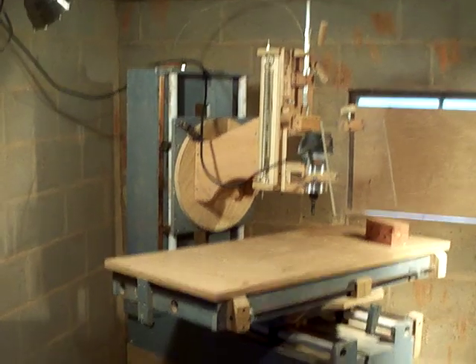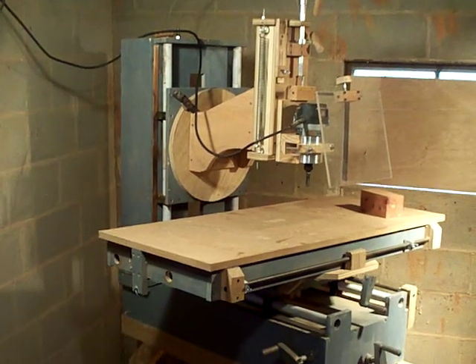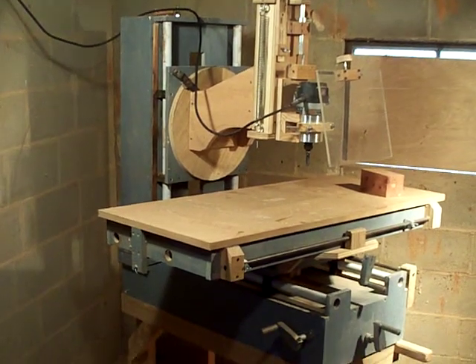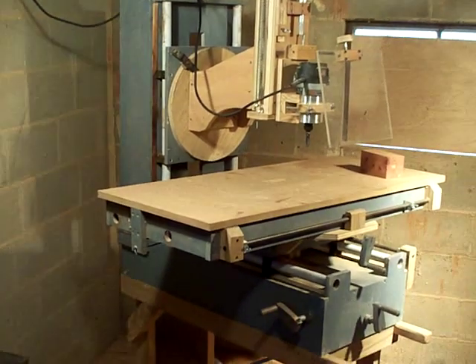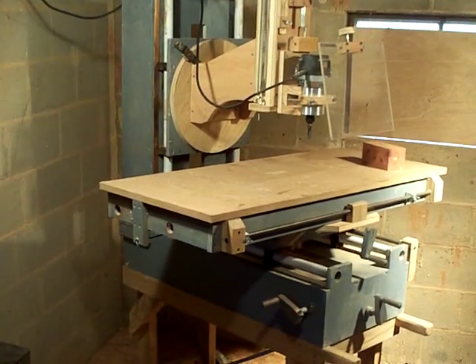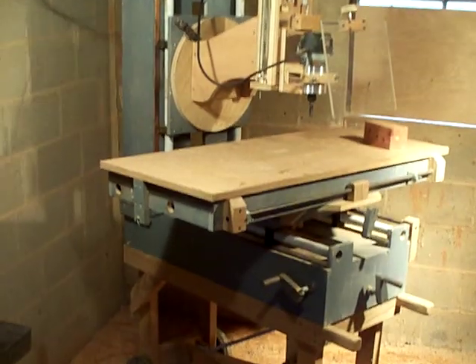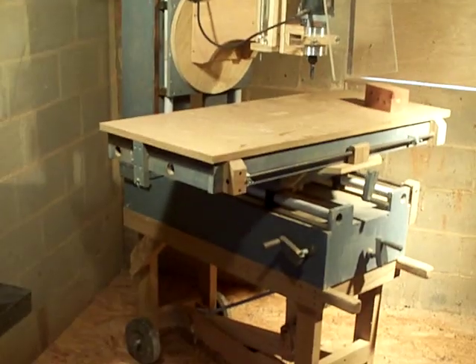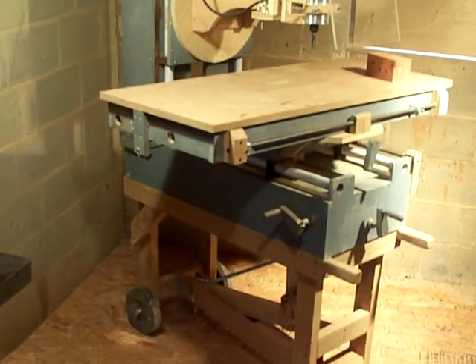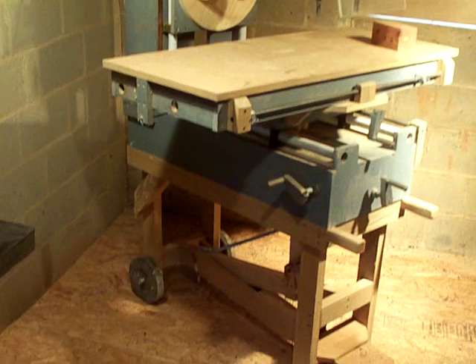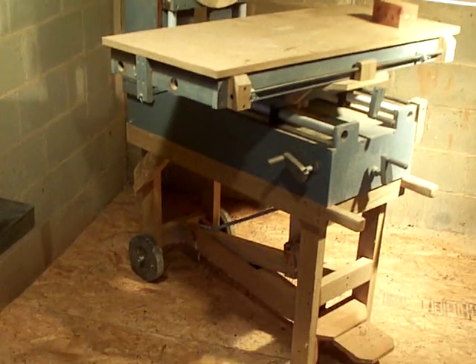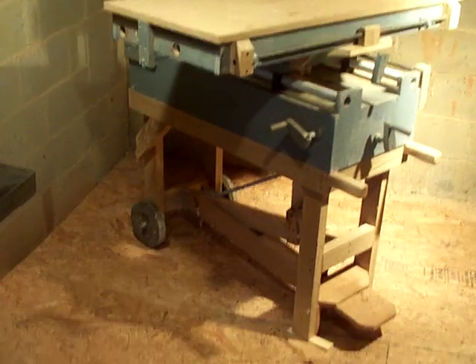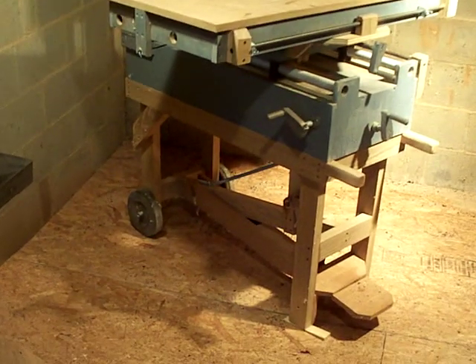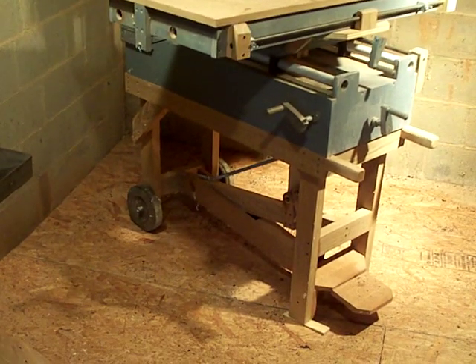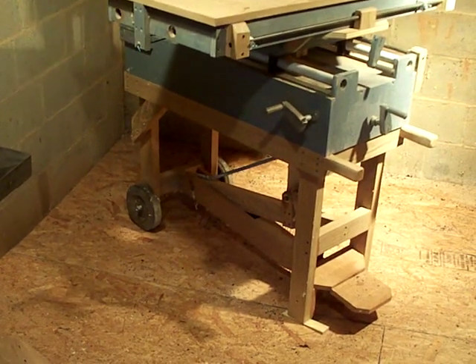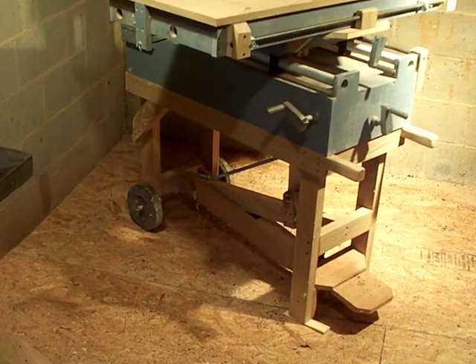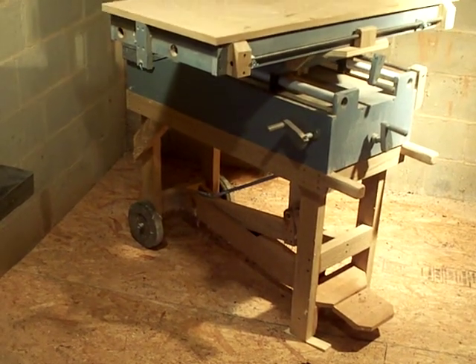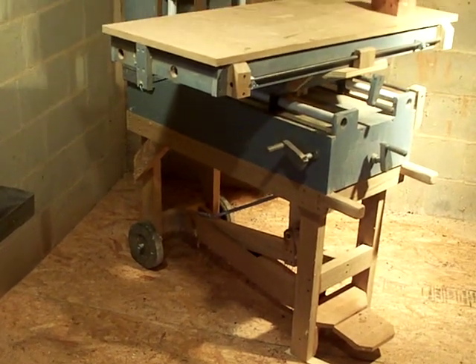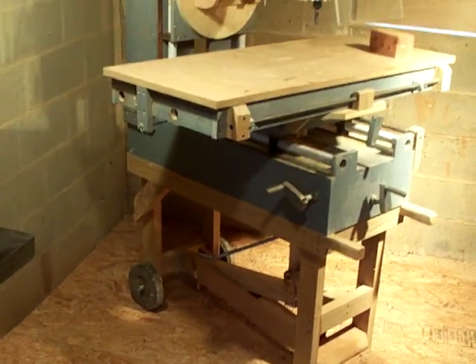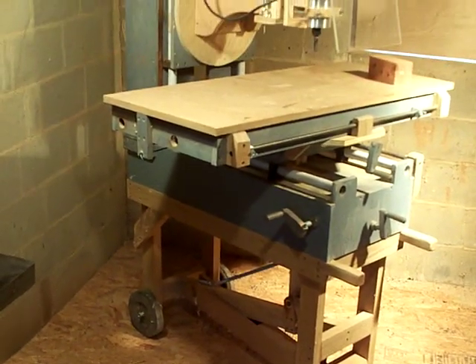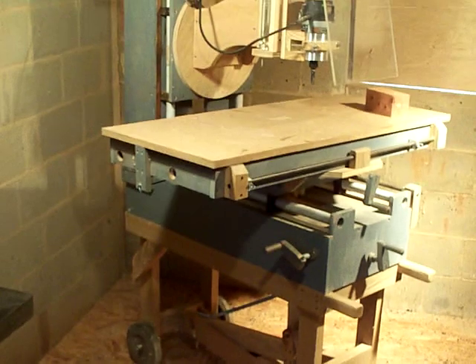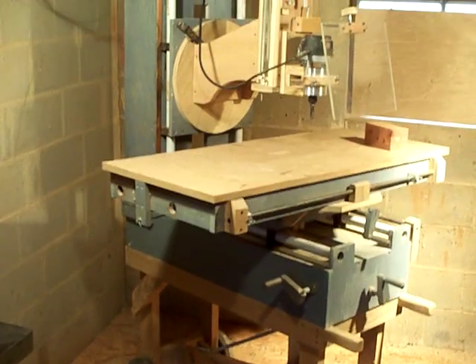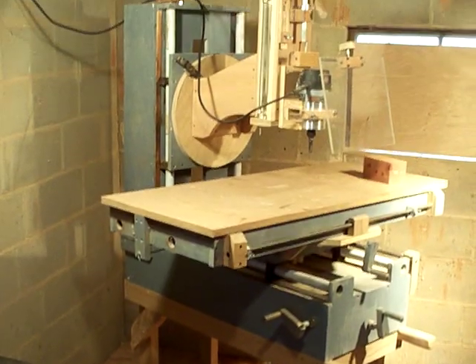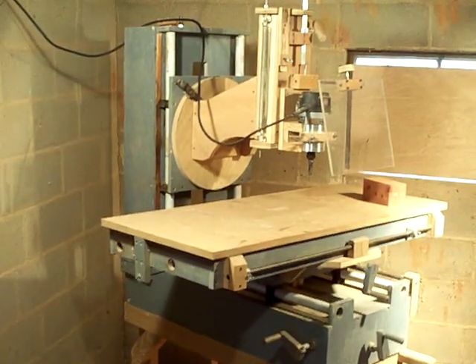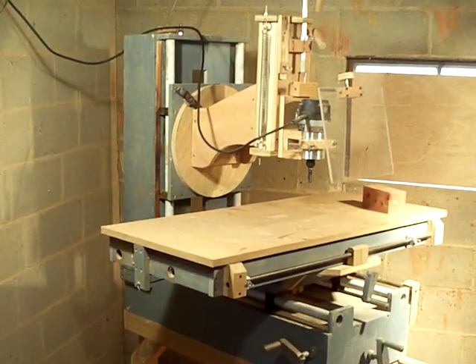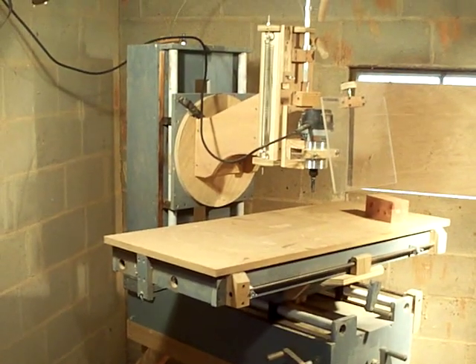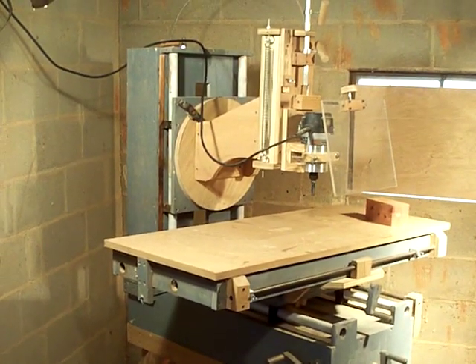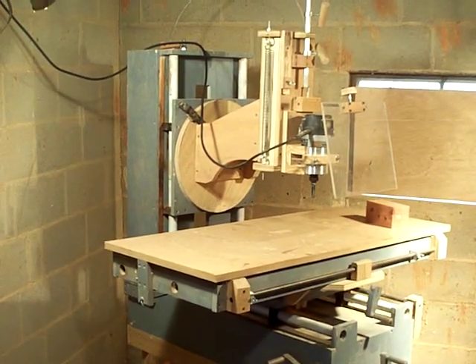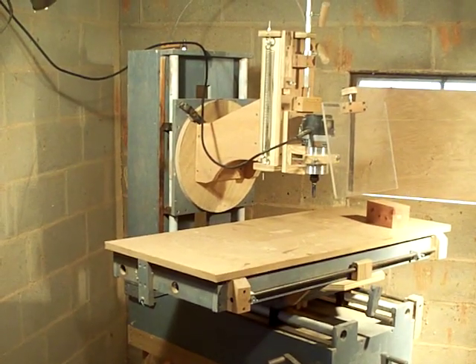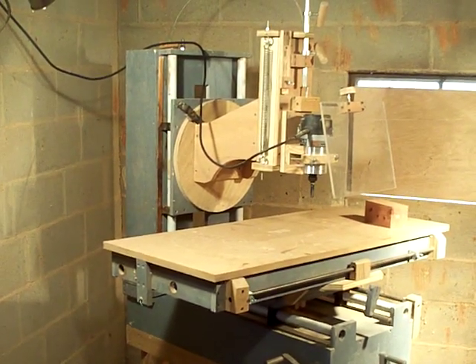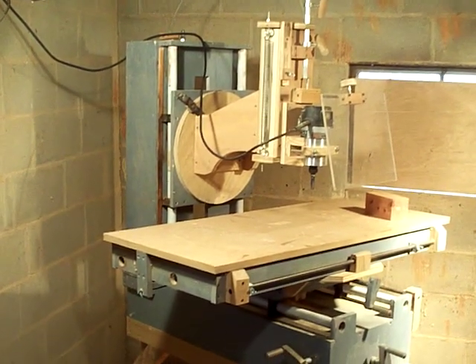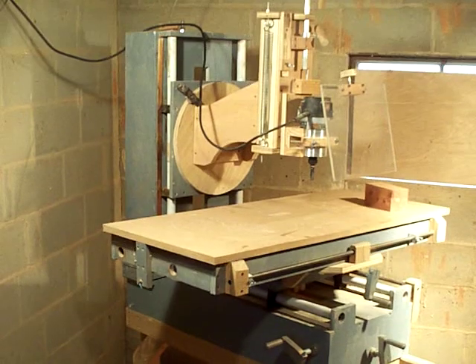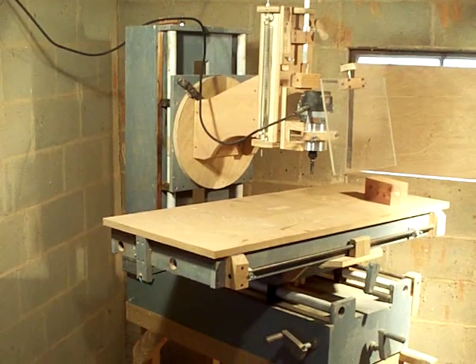This is a router milling machine. I'm scanning the whole thing to show you everything on it first. There's a foot pedal on the bottom, and I'm going to keep the upper part up here to show you most of the operation on the top.